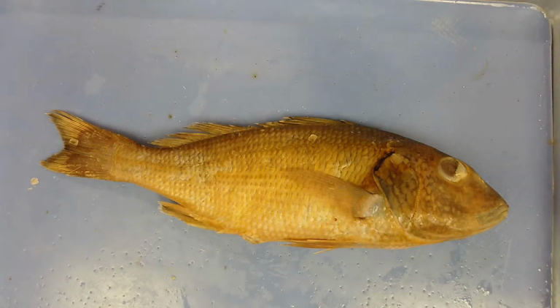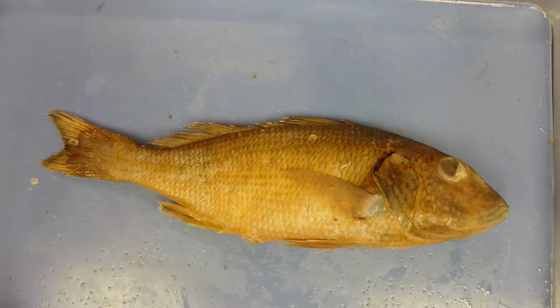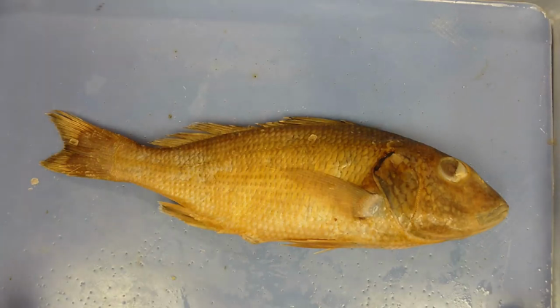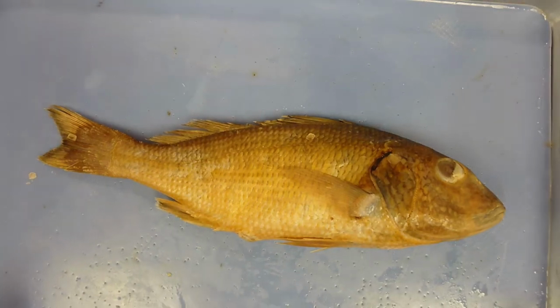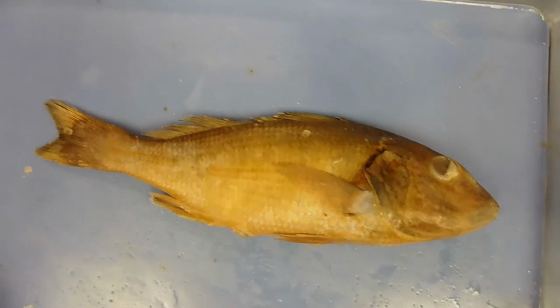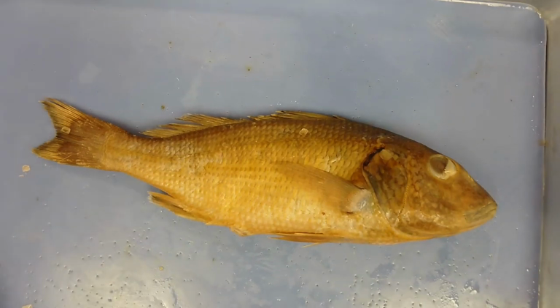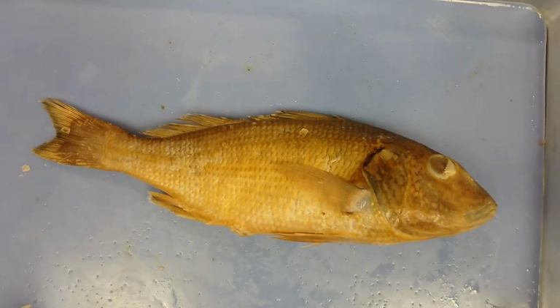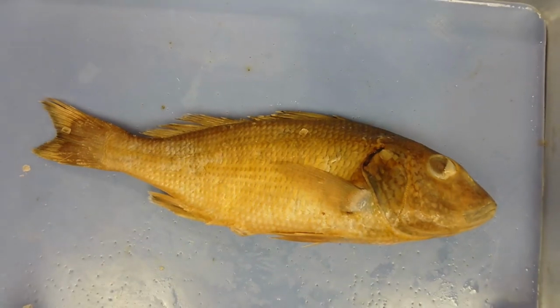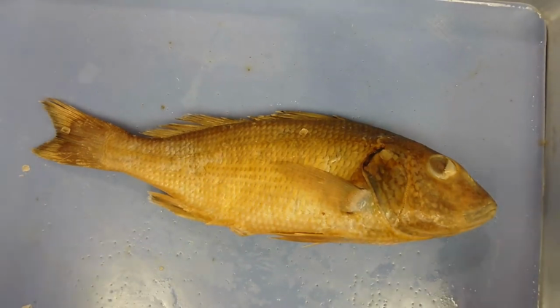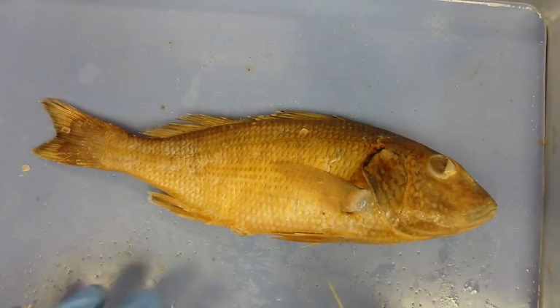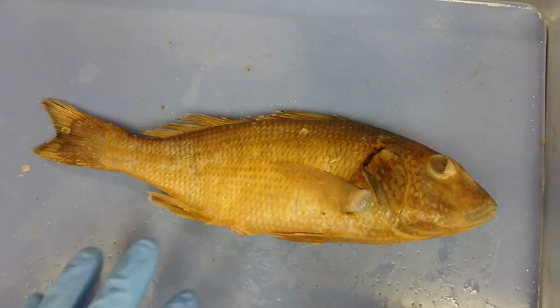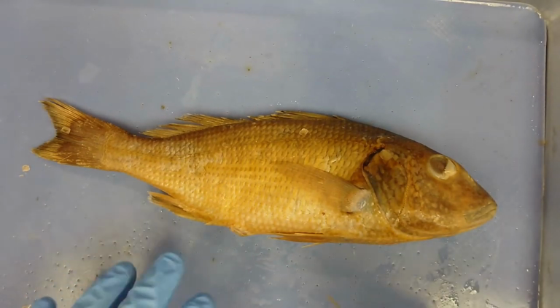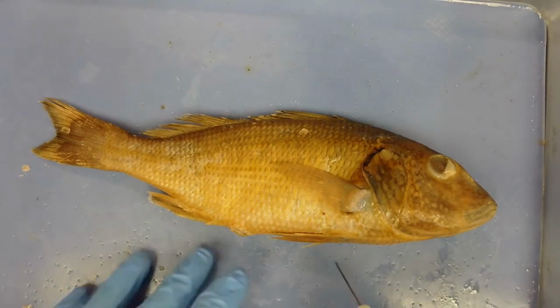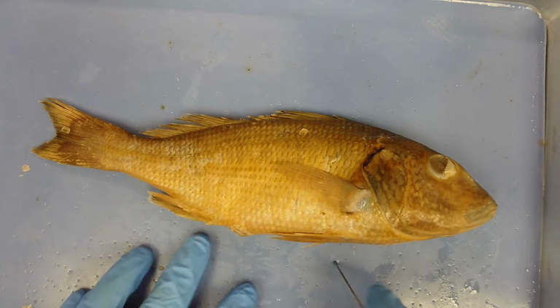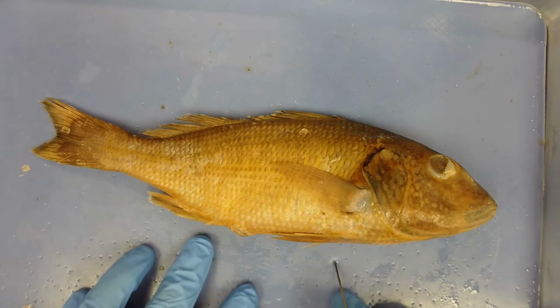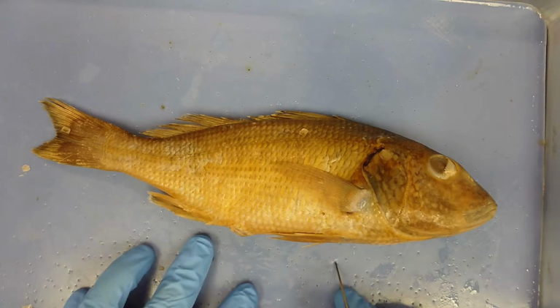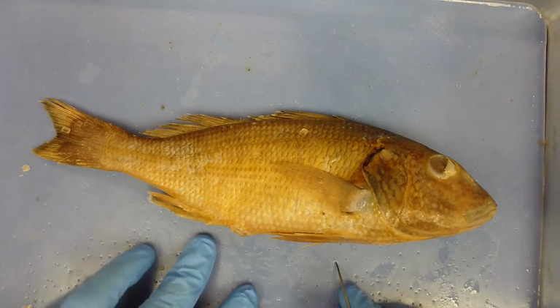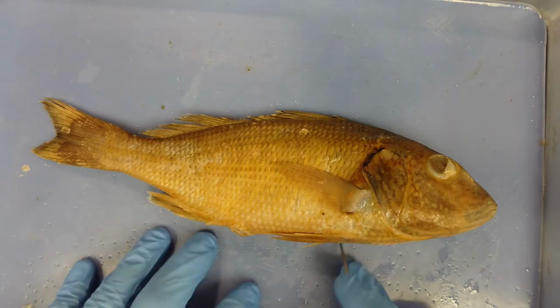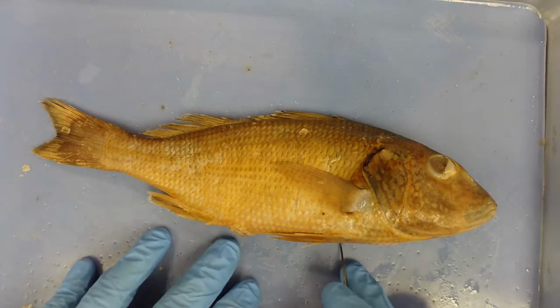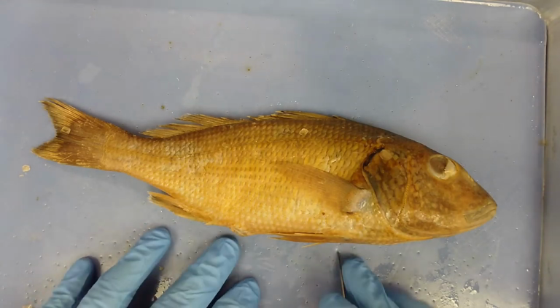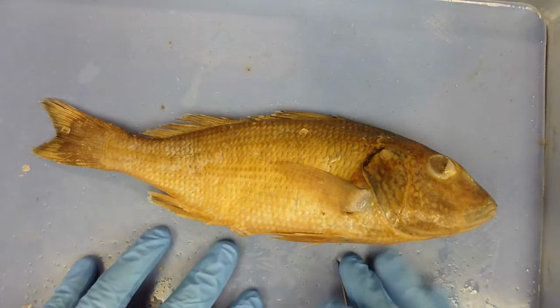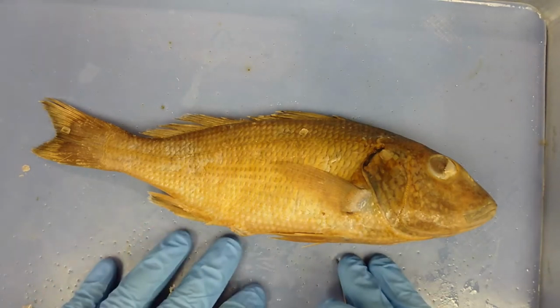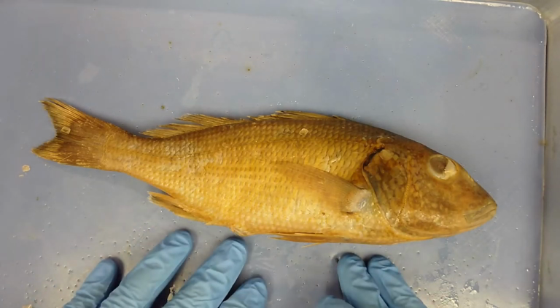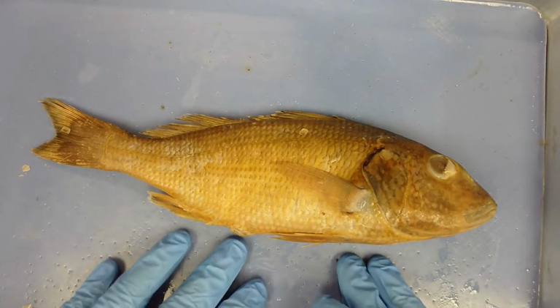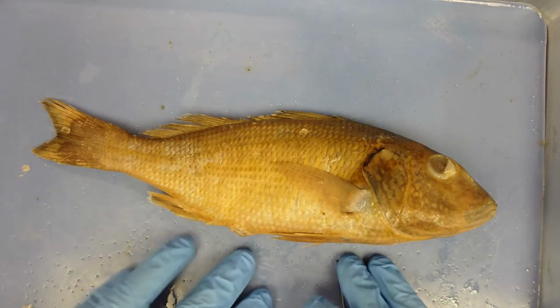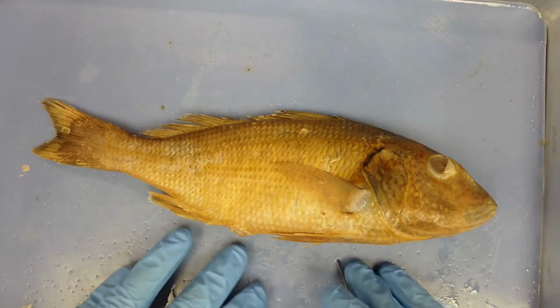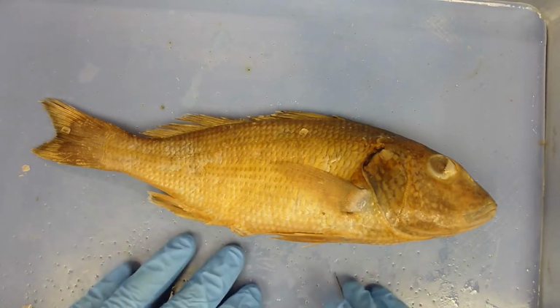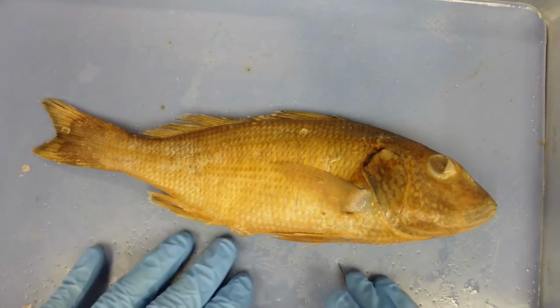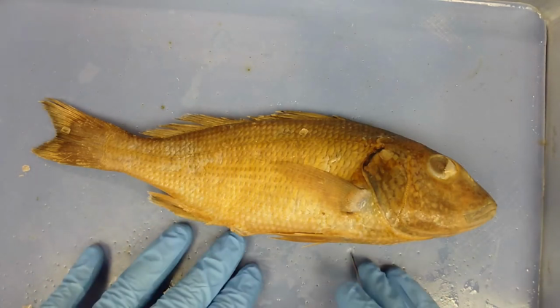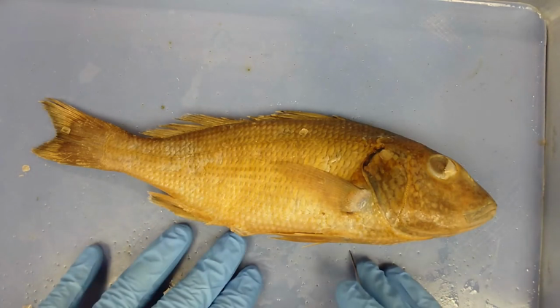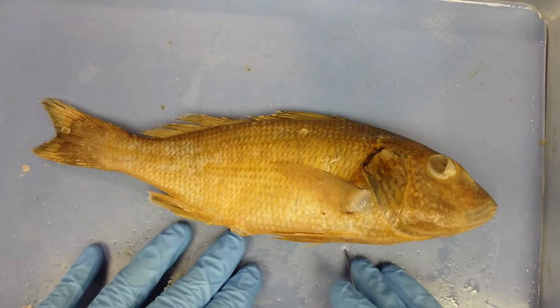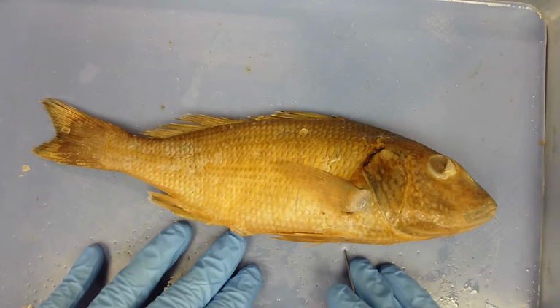This is our fish — our representative of the phylum Chordata, and more specifically the subphylum Vertebrata.